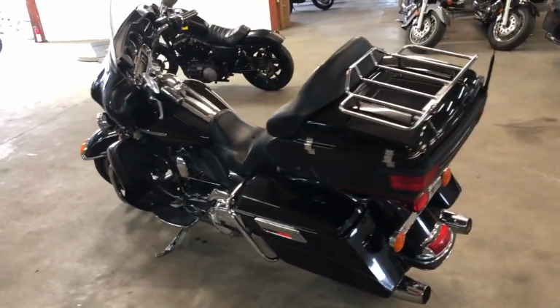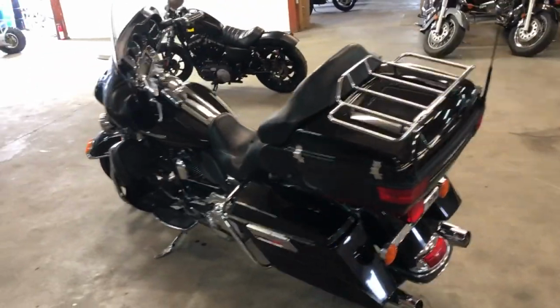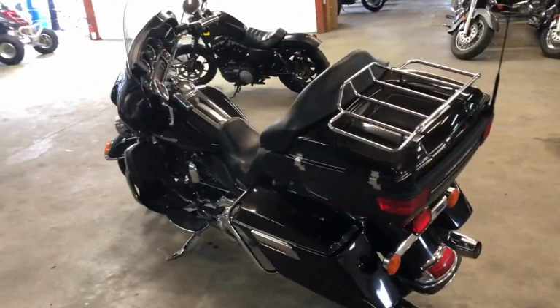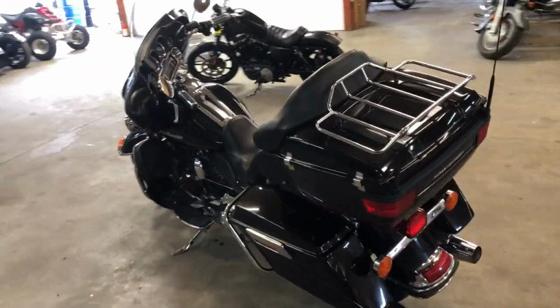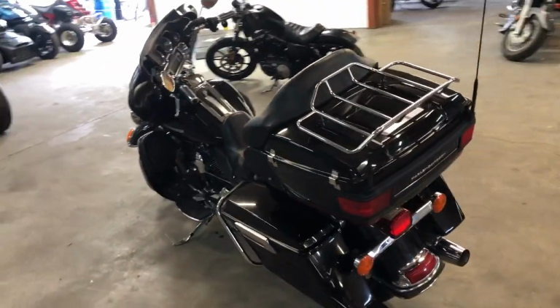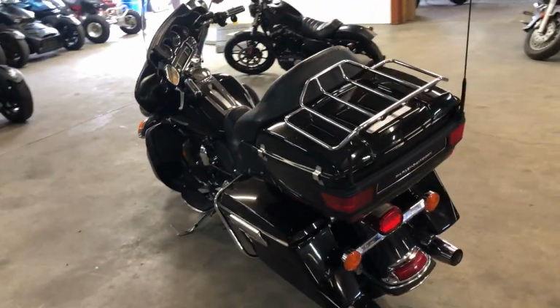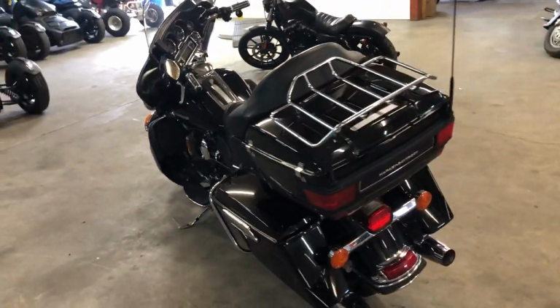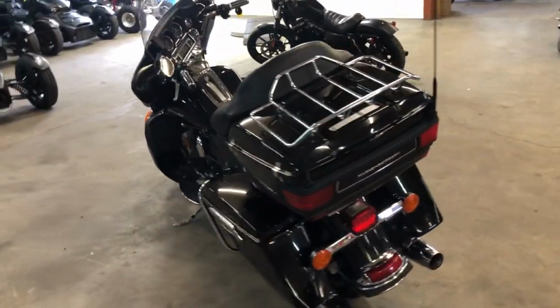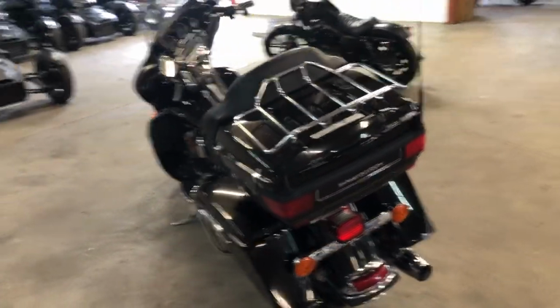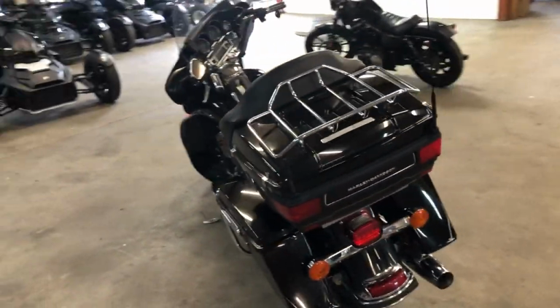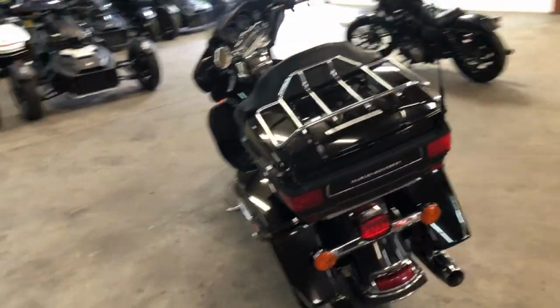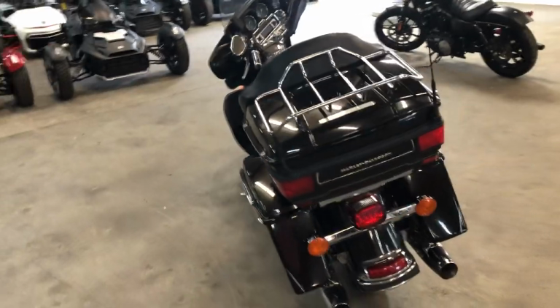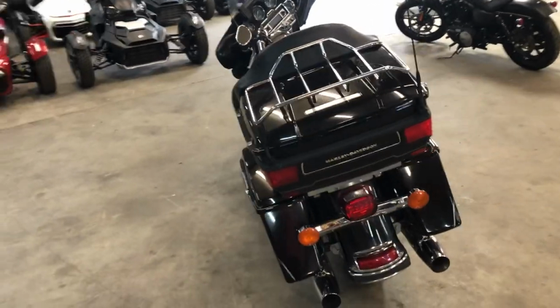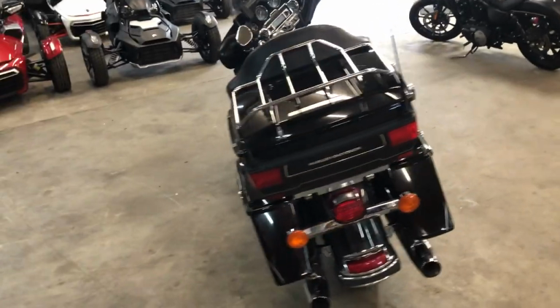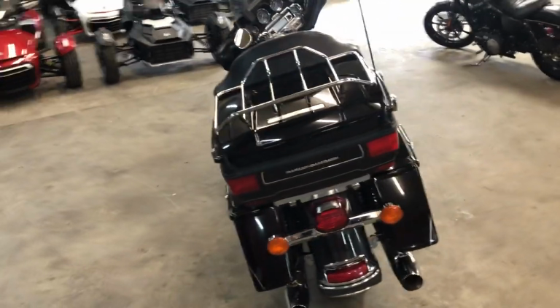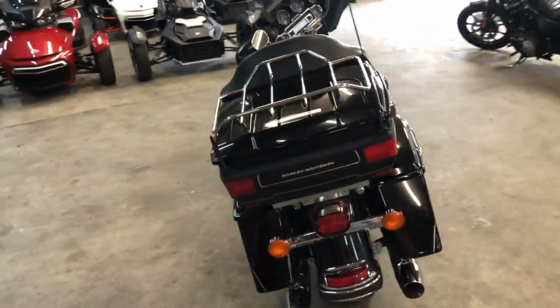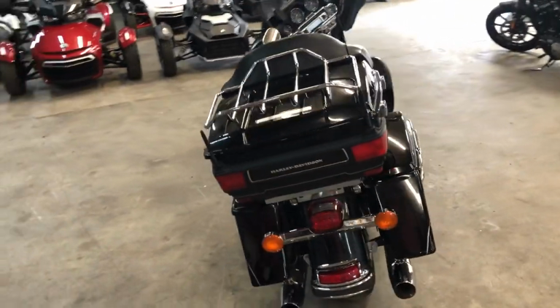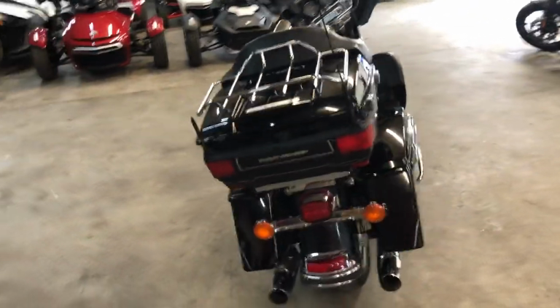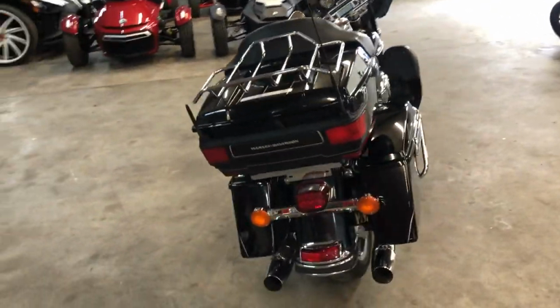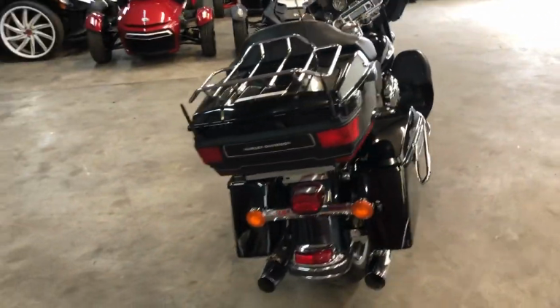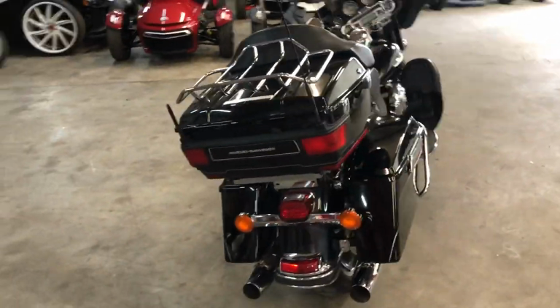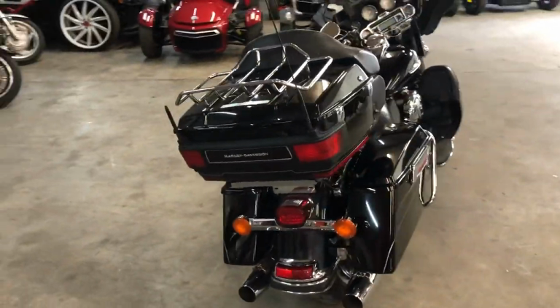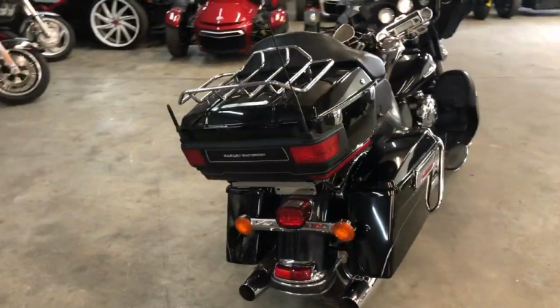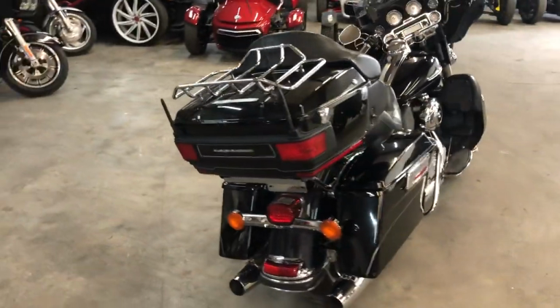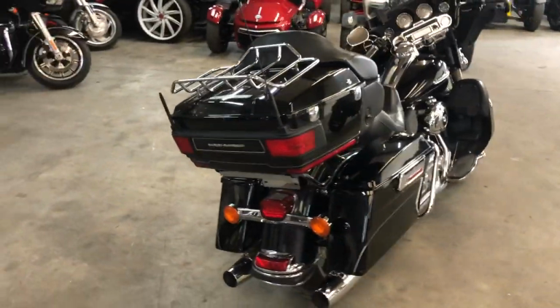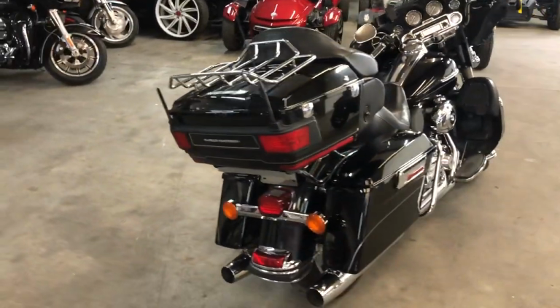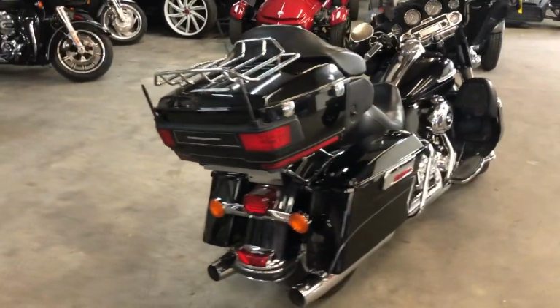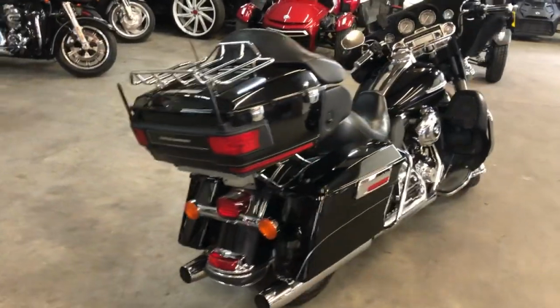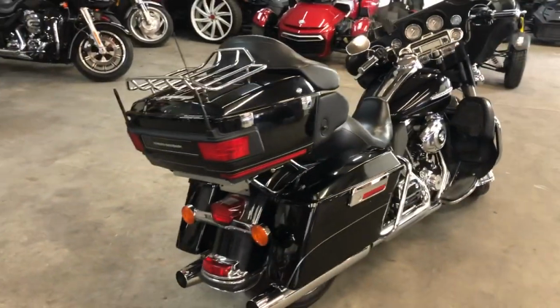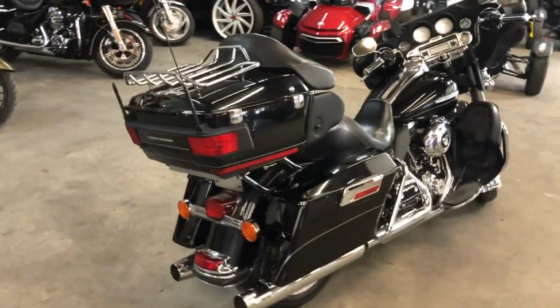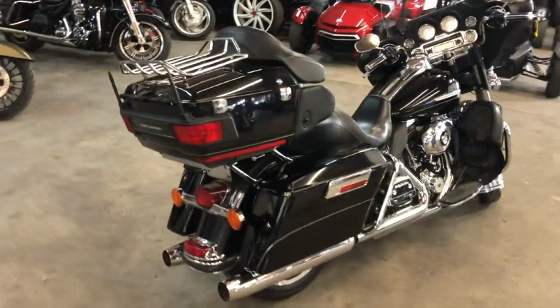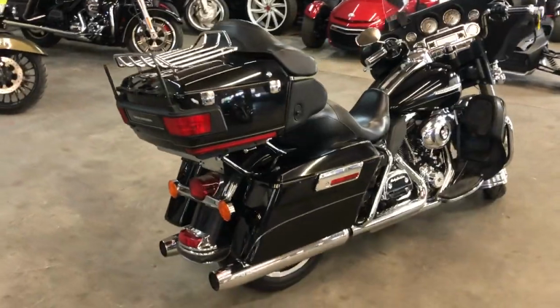Only $9,999. That's a 2011 Ultra Limited. Give us a call, we'll get it done — 810-648-9500.